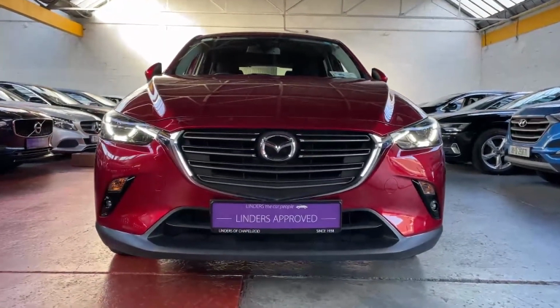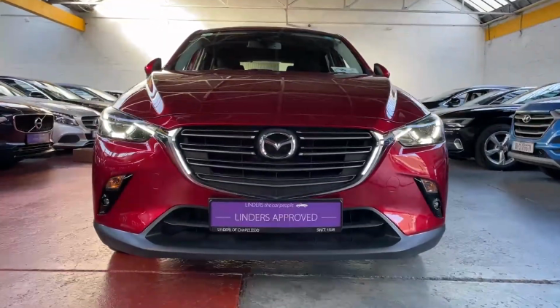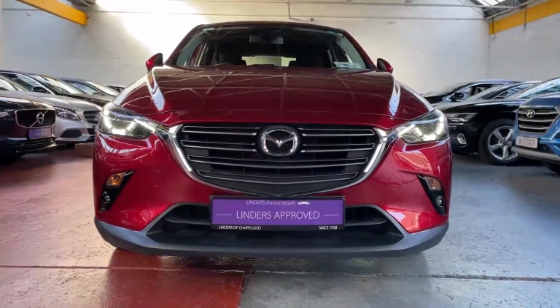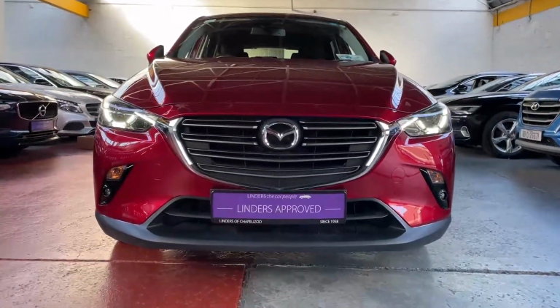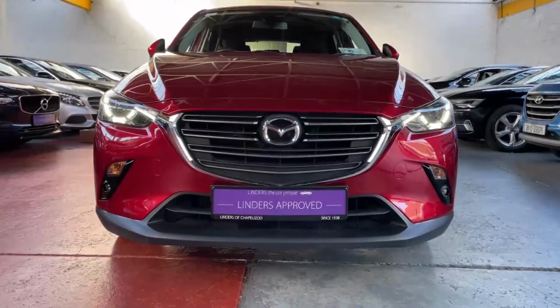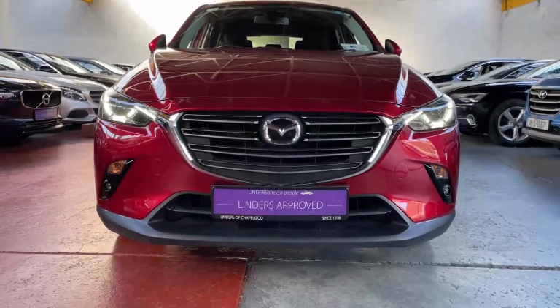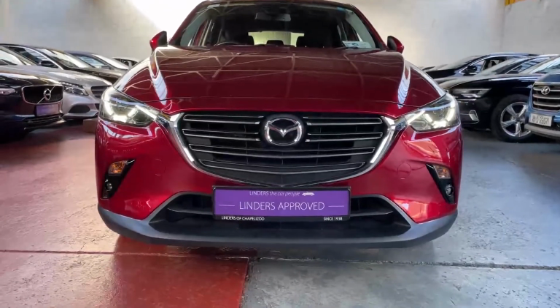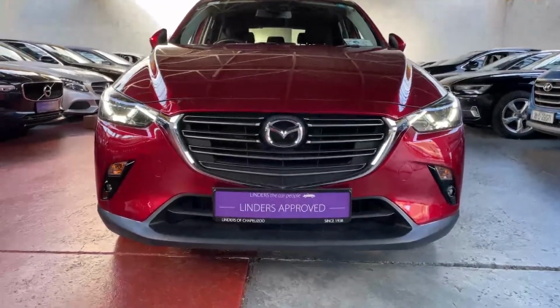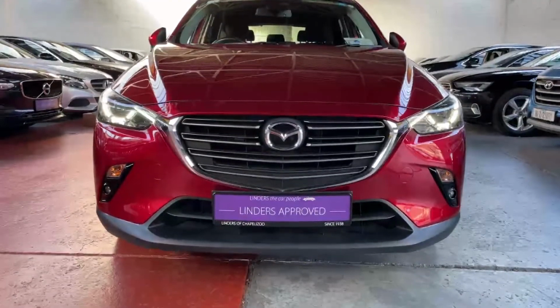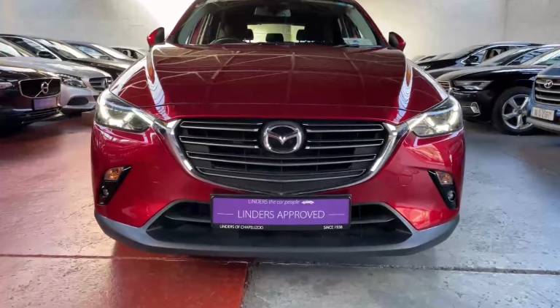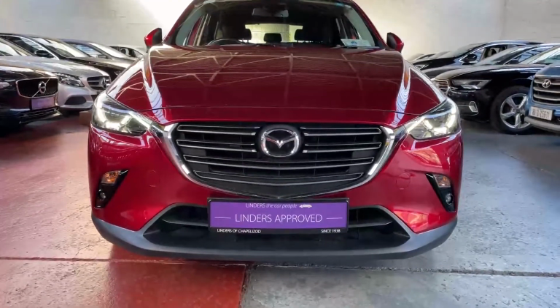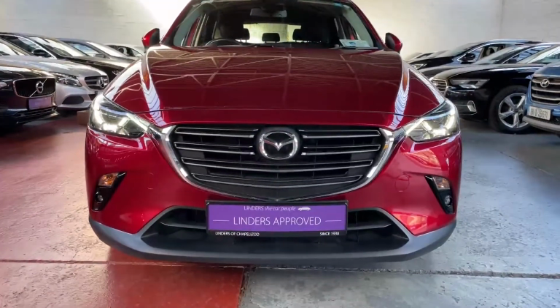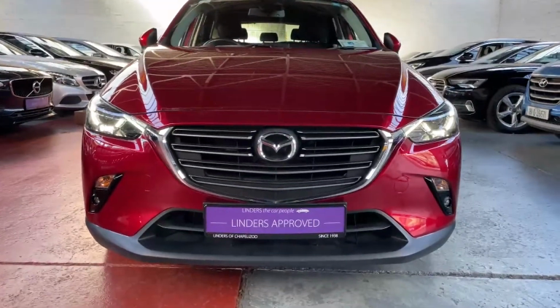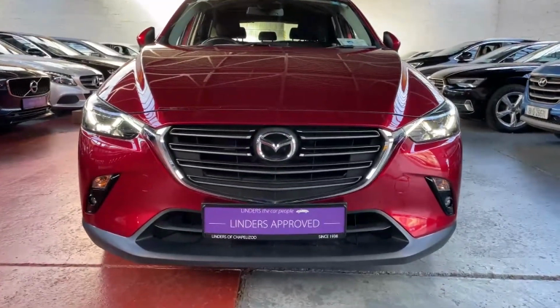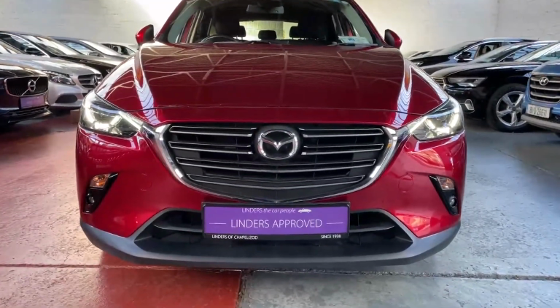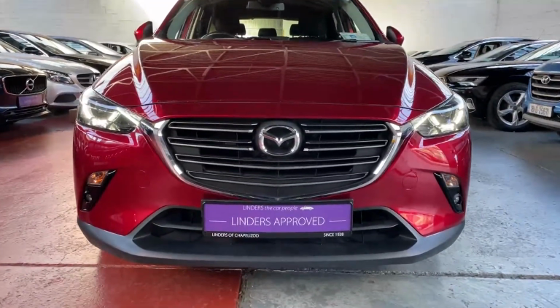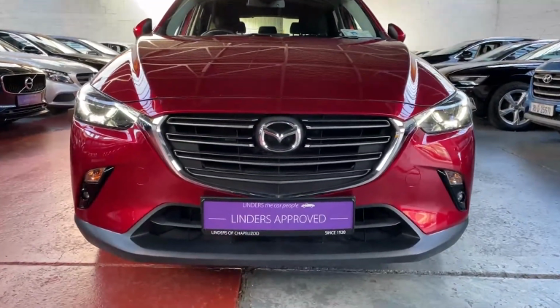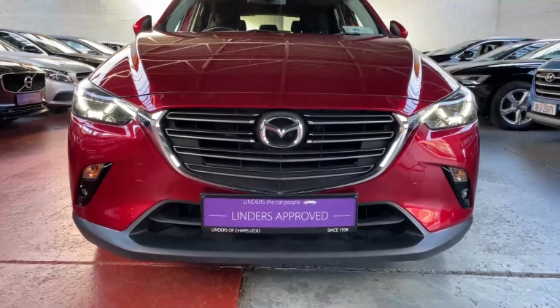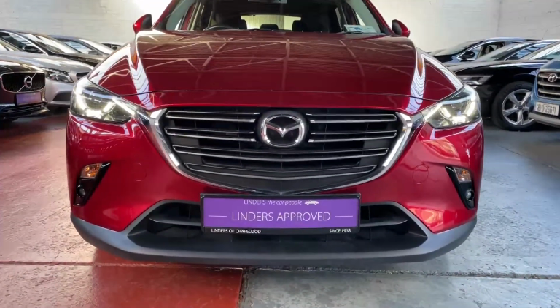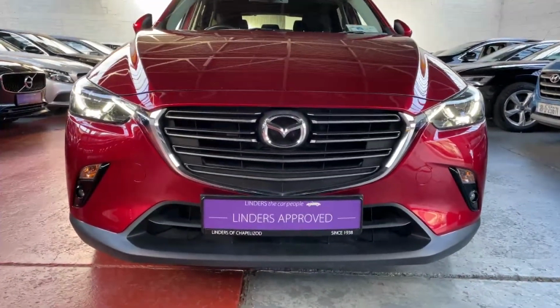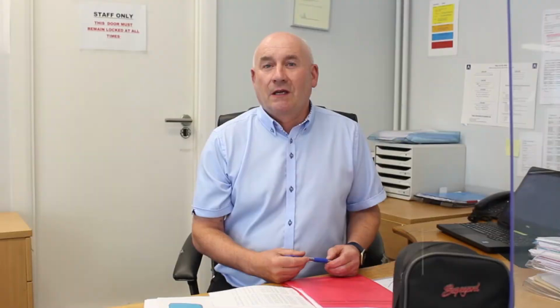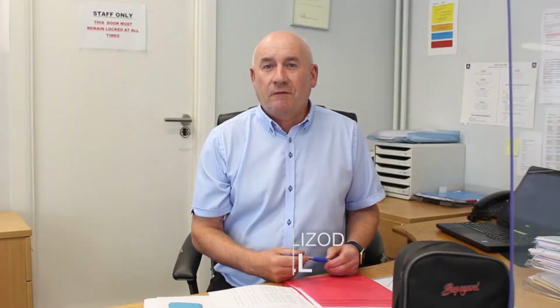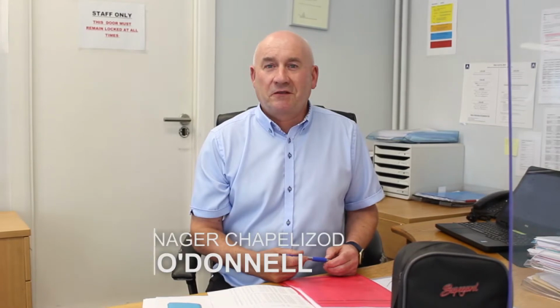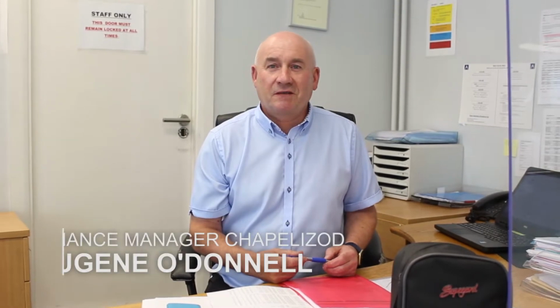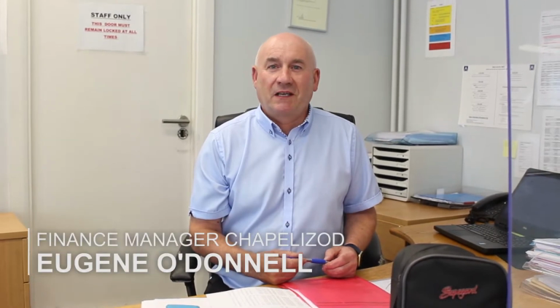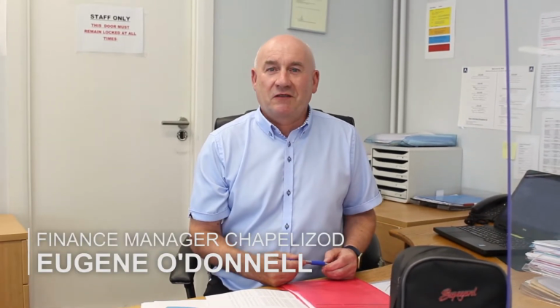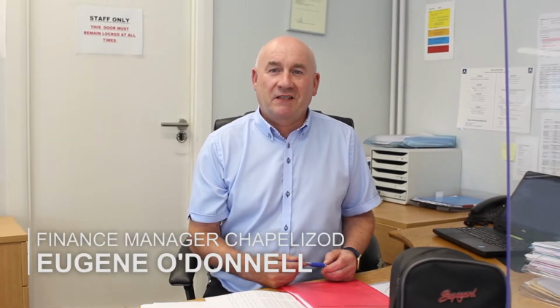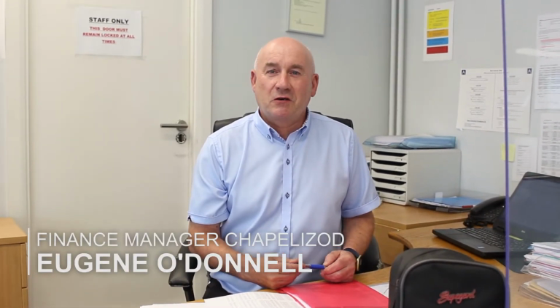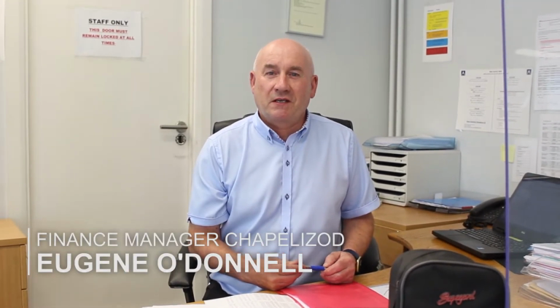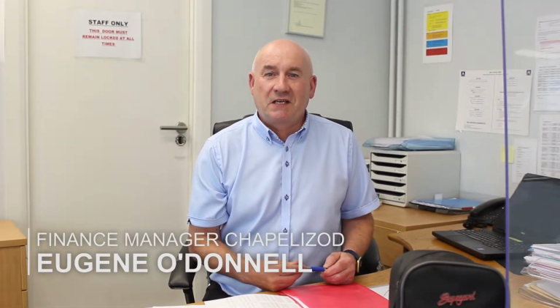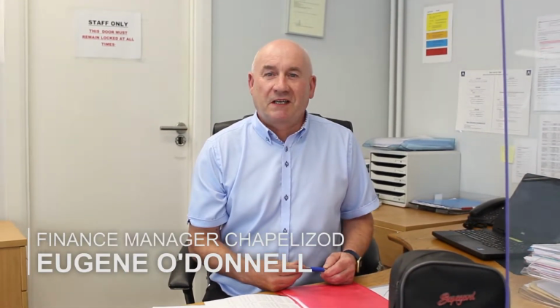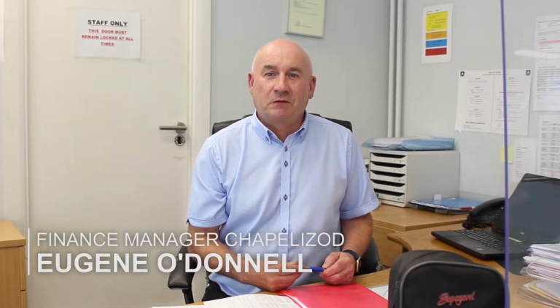We'll take any cars in trade-in and we've got really low finance rates available. For more information or to arrange a test drive, give us a shout here at Linders in Chapel Island.